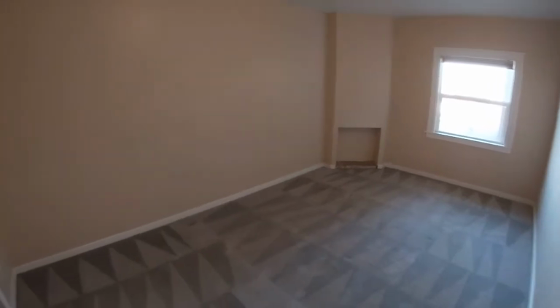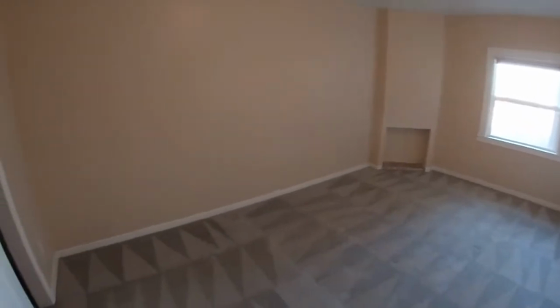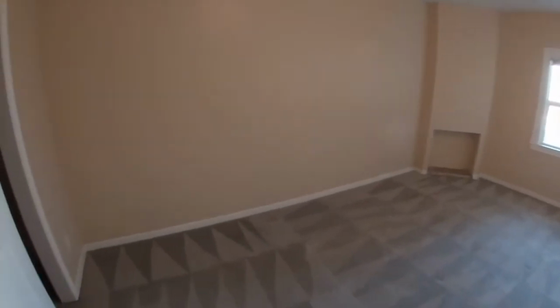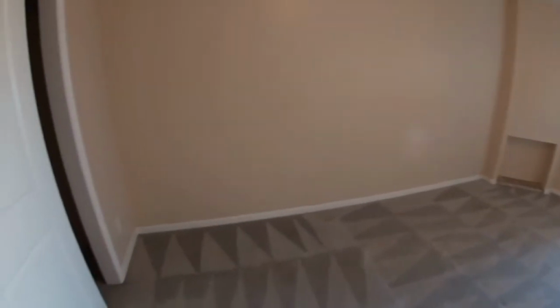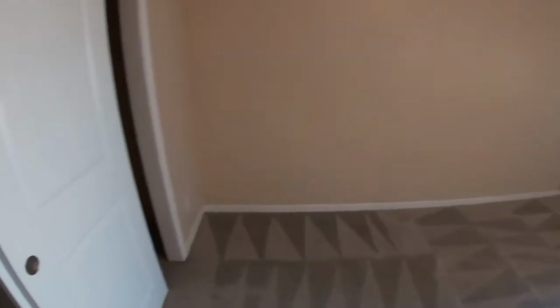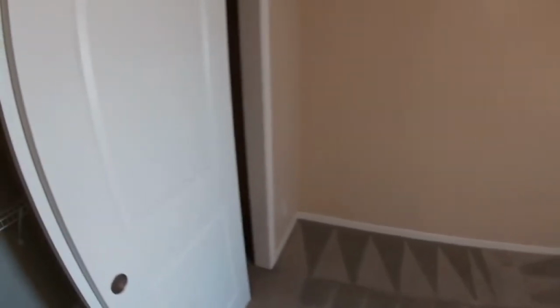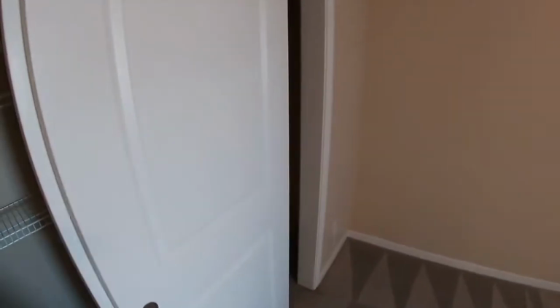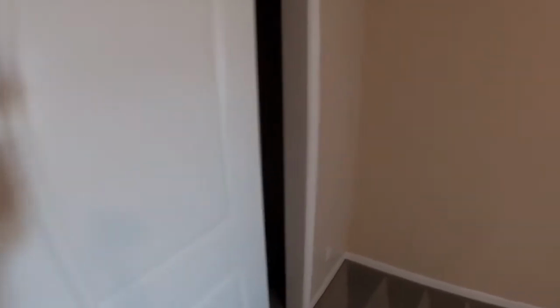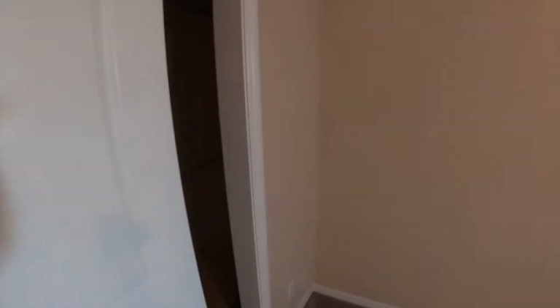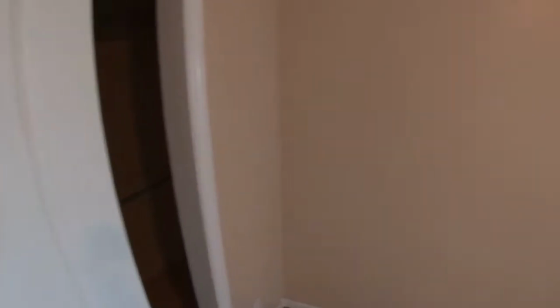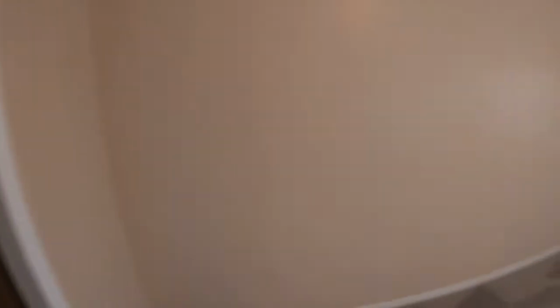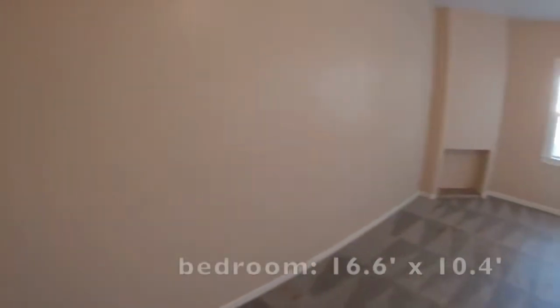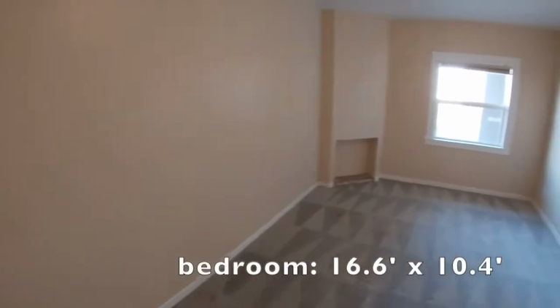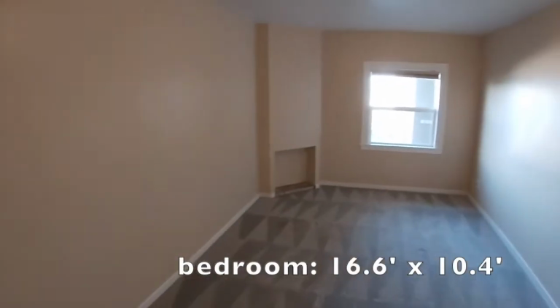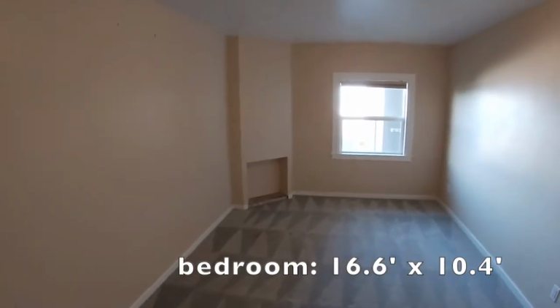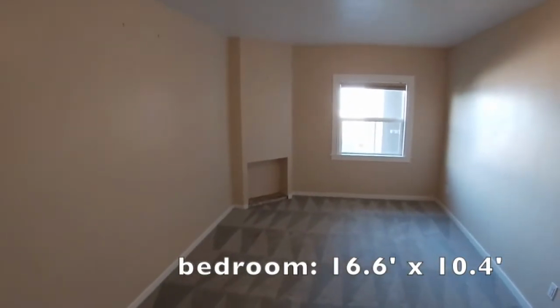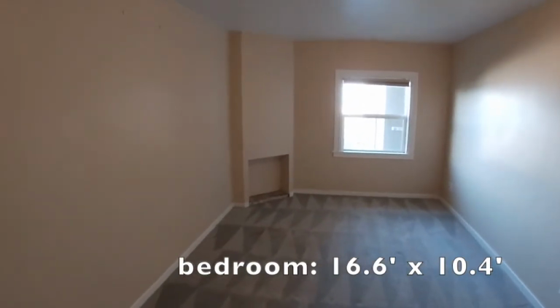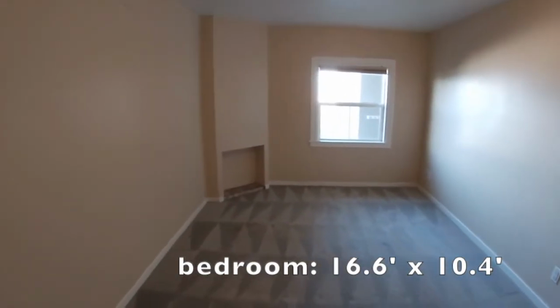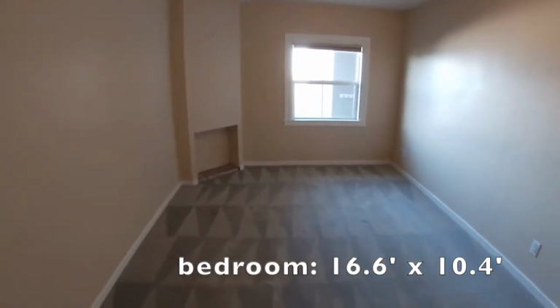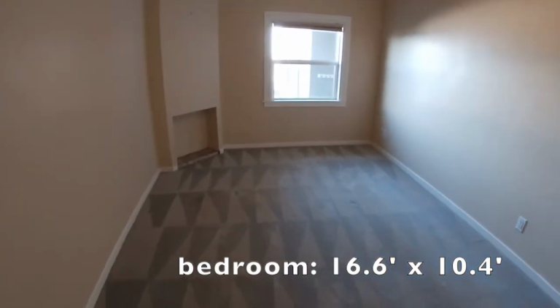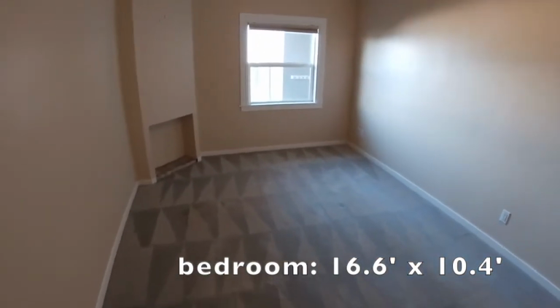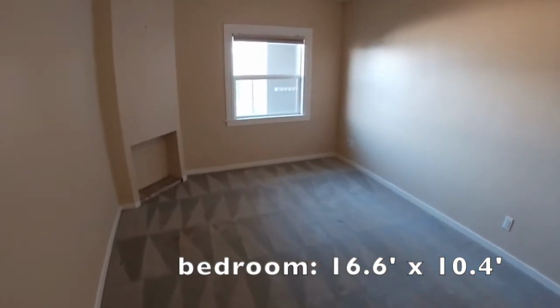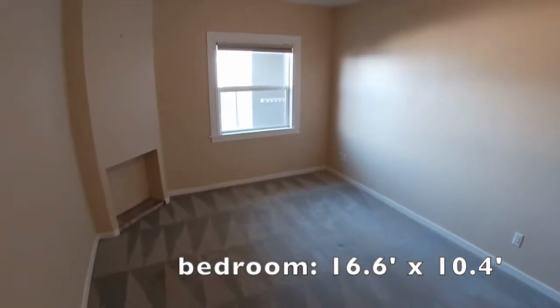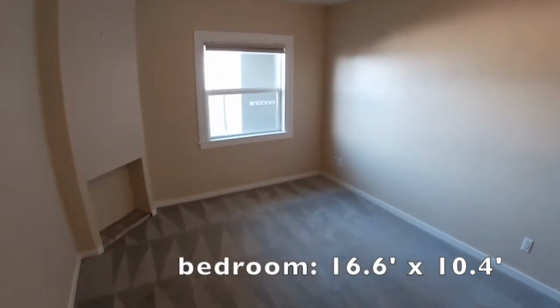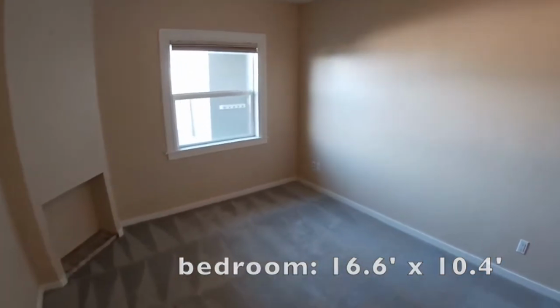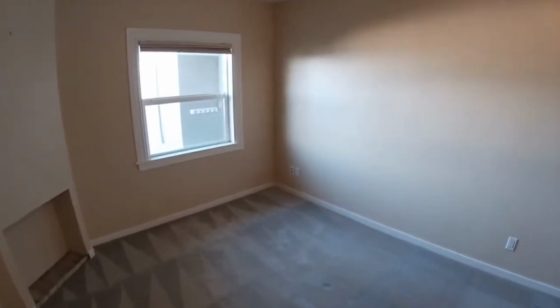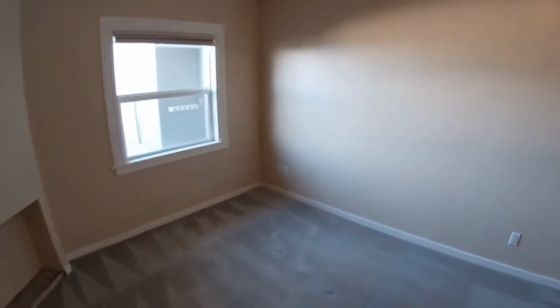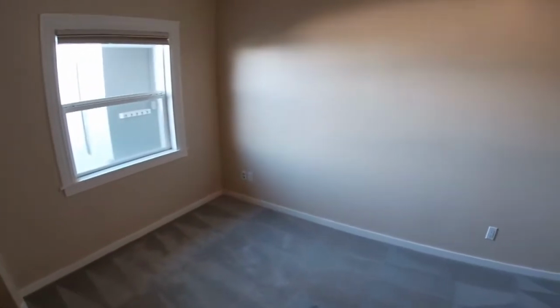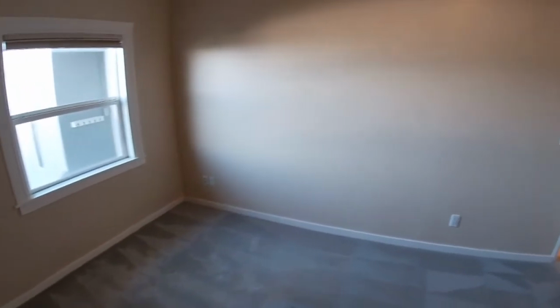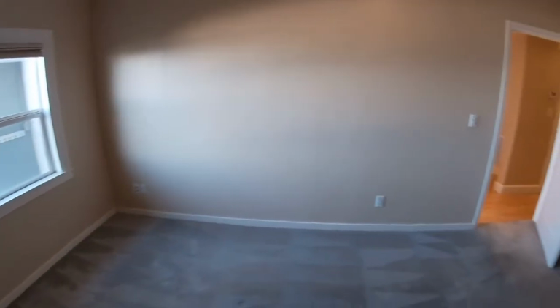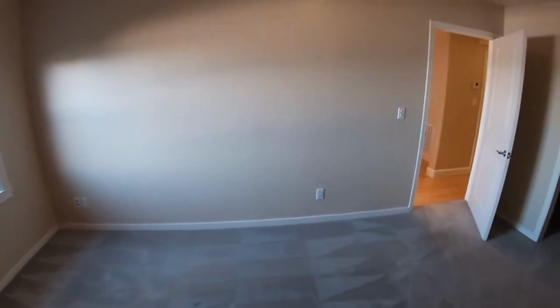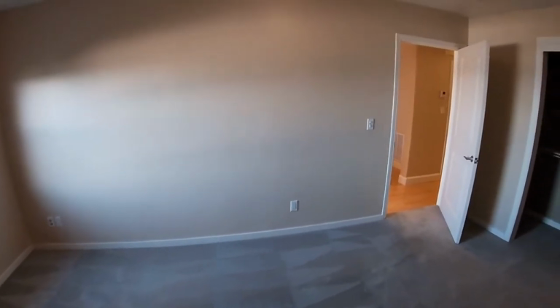This is the bedroom — really nice-sized bedroom with a generous-sized closet. Great view here as well, coming better in person.